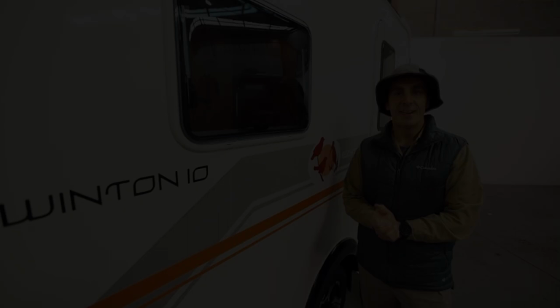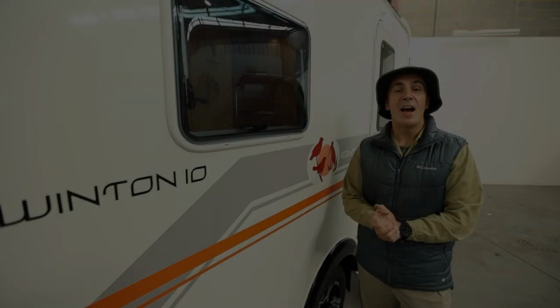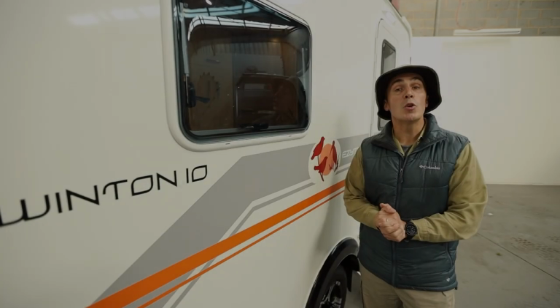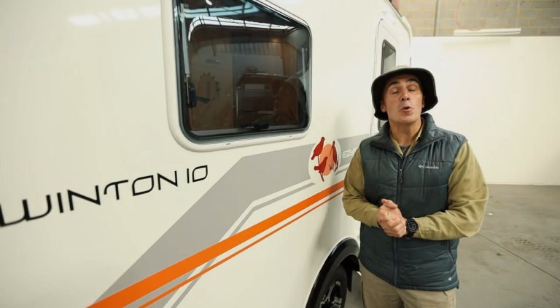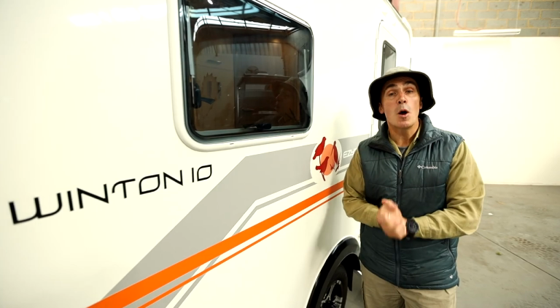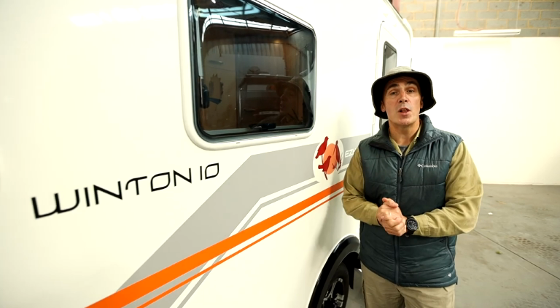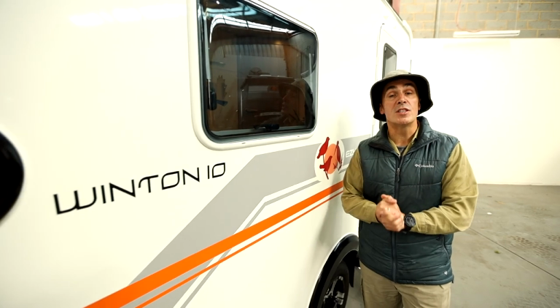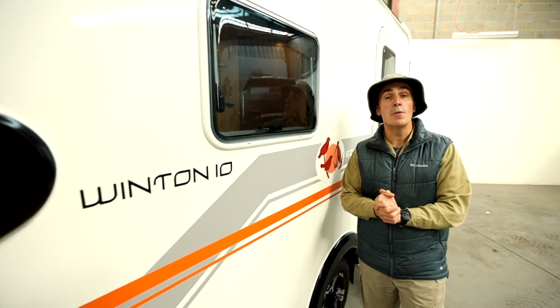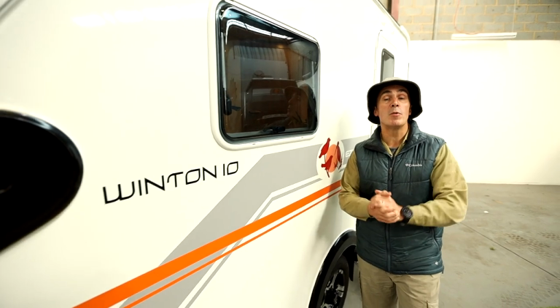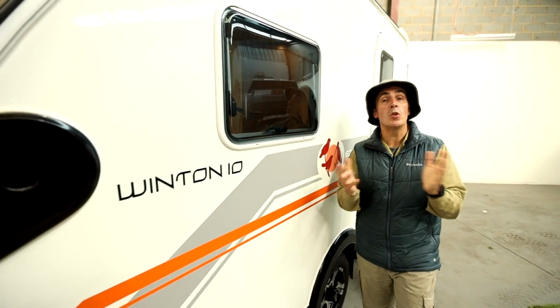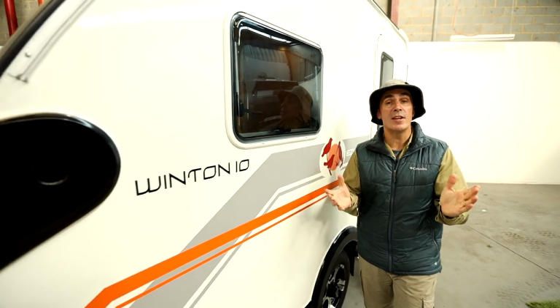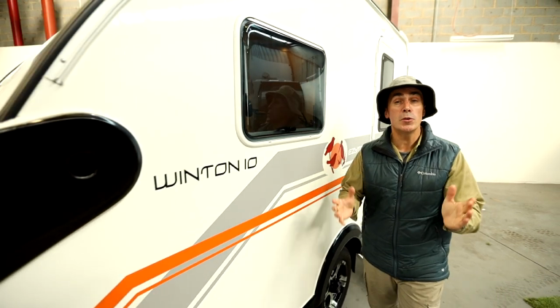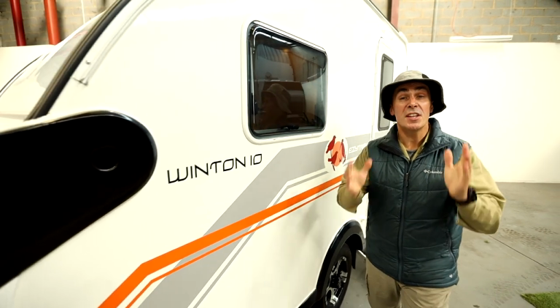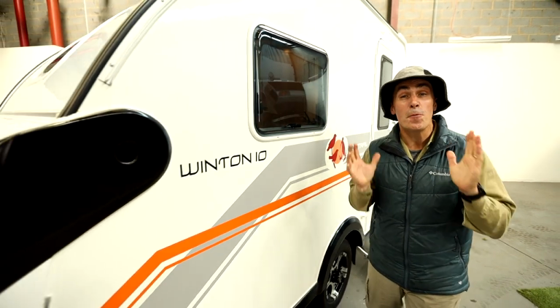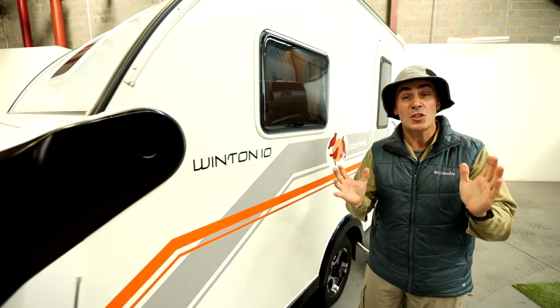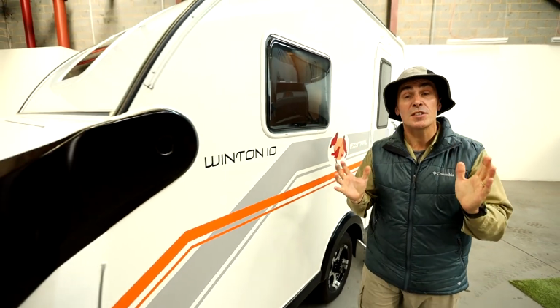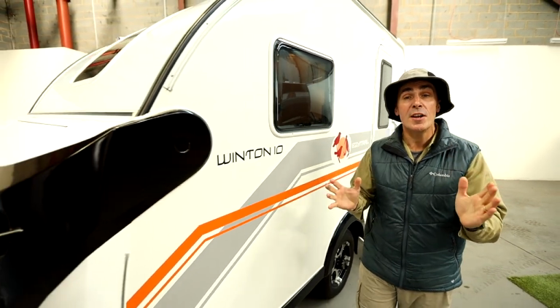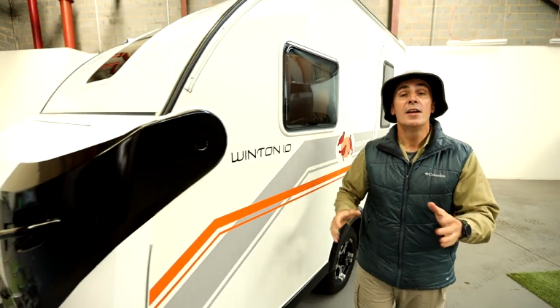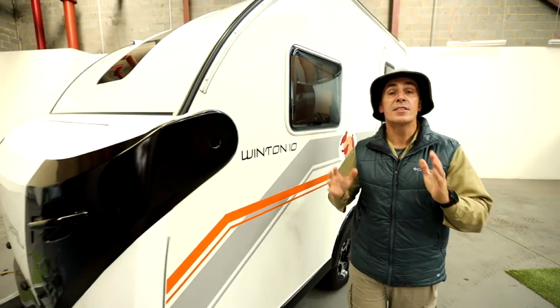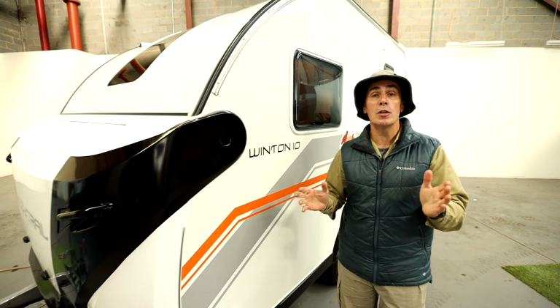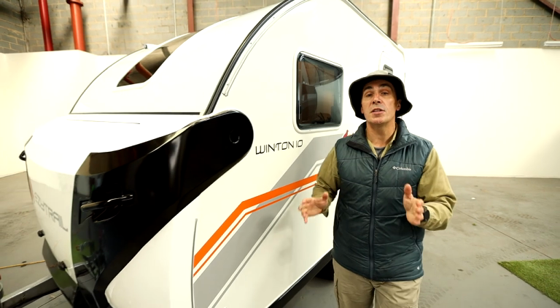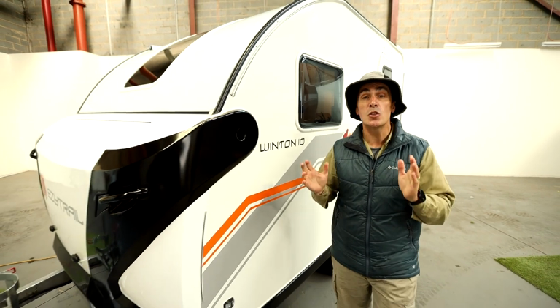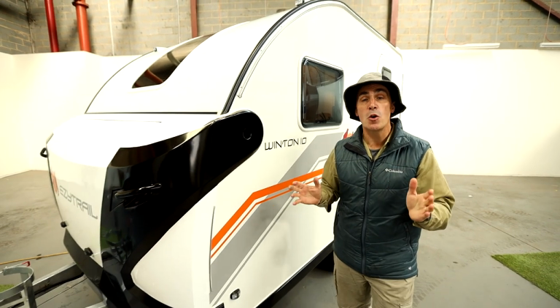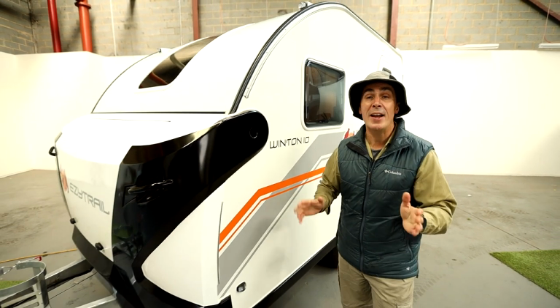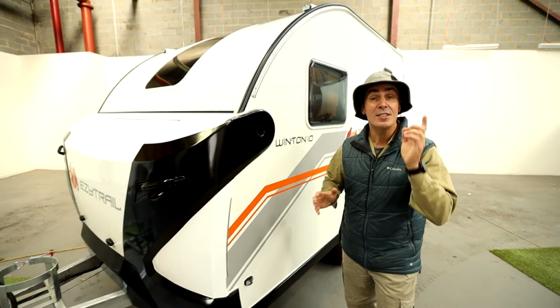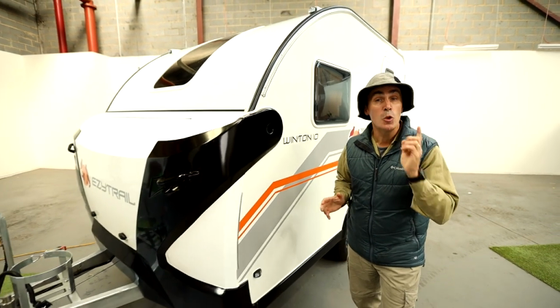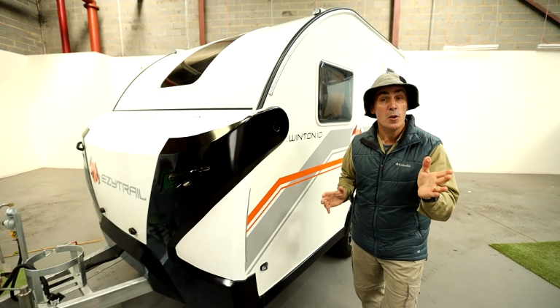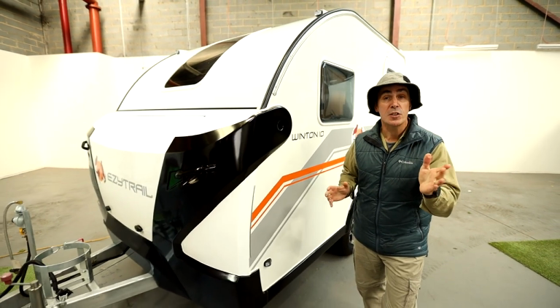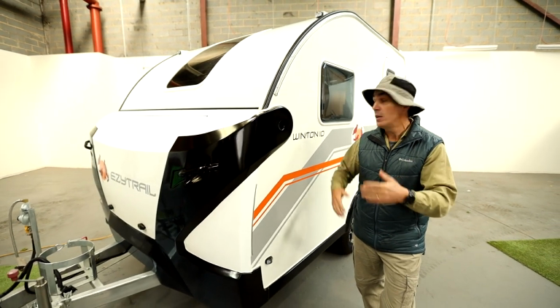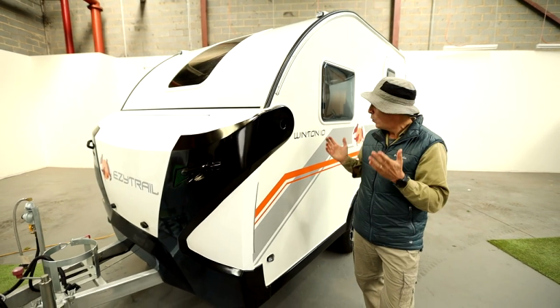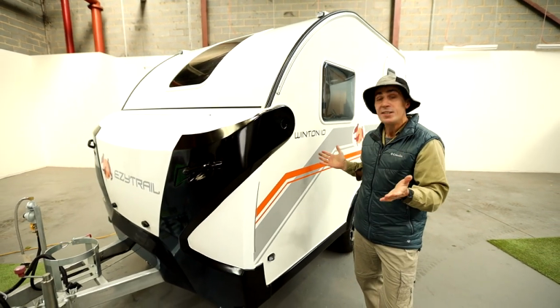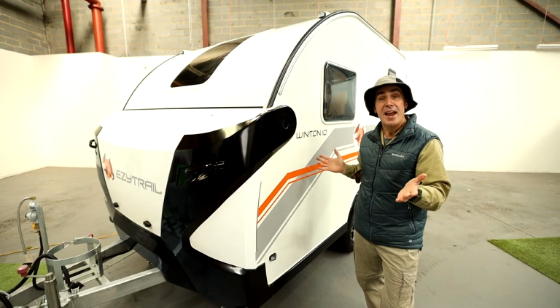Are you looking for a top quality touring van with all the essentials that's a fraction of the size? Then take a look at the super compact yet super versatile Winton 10.